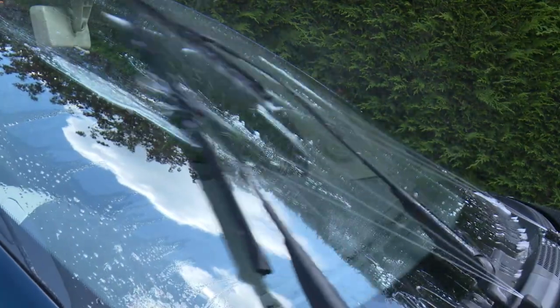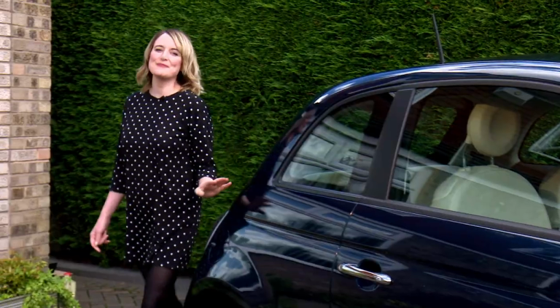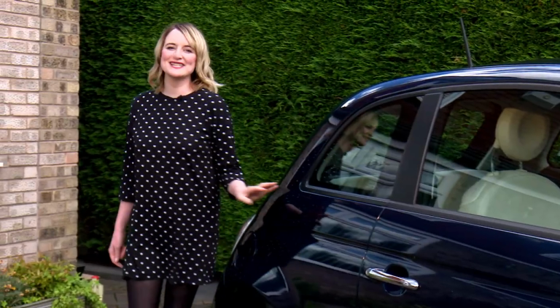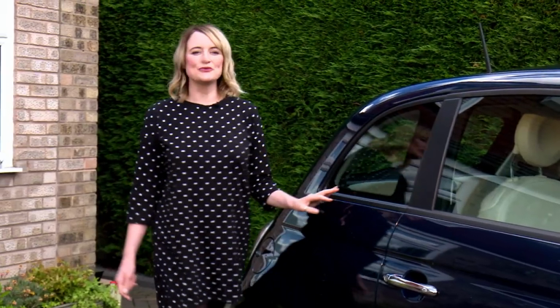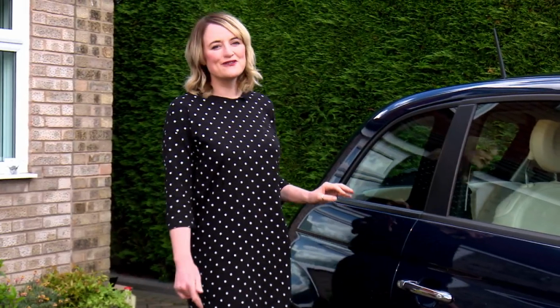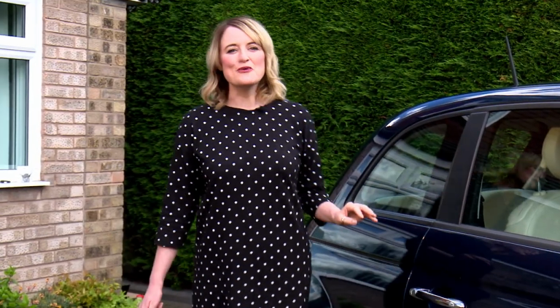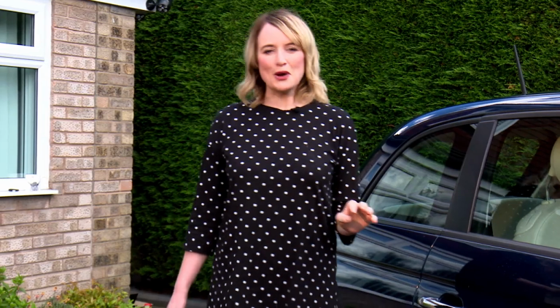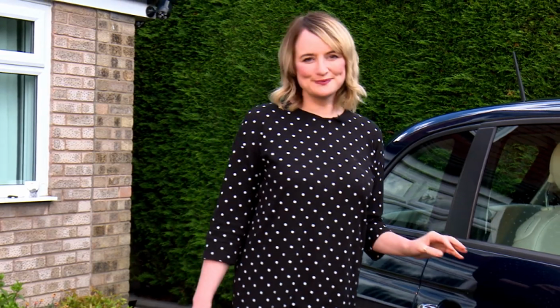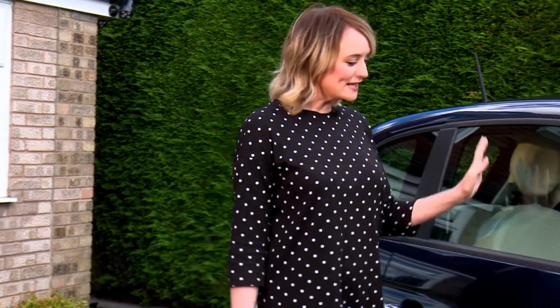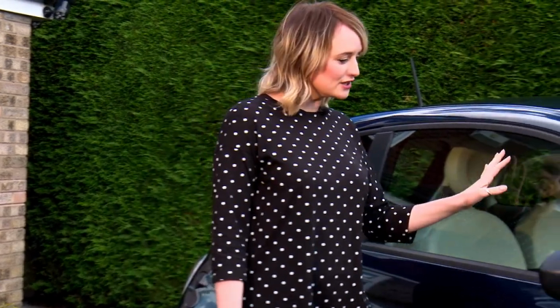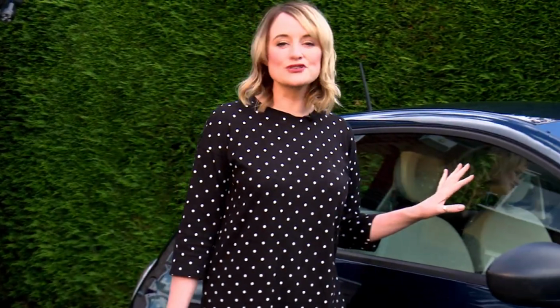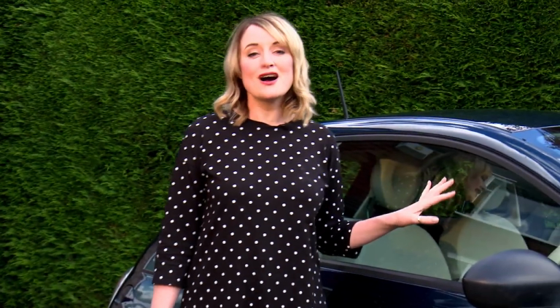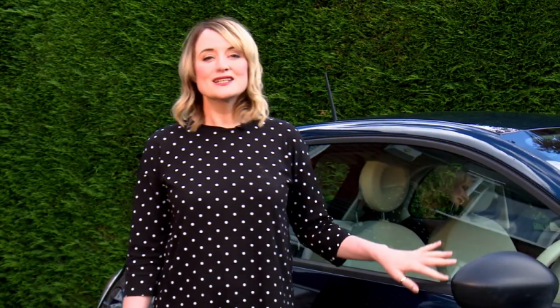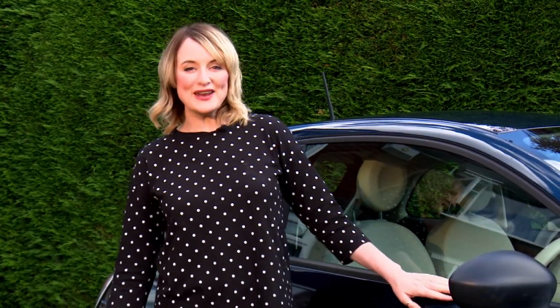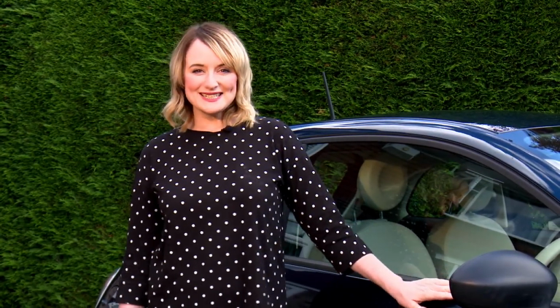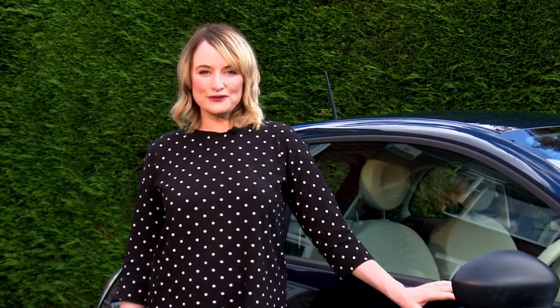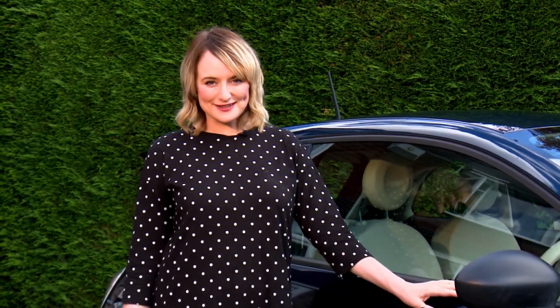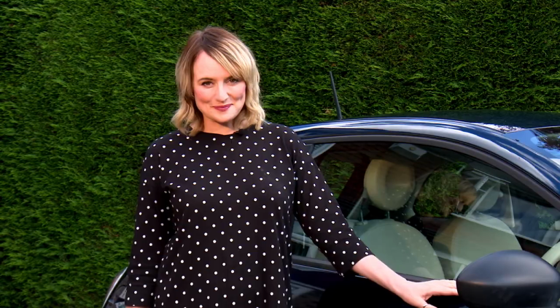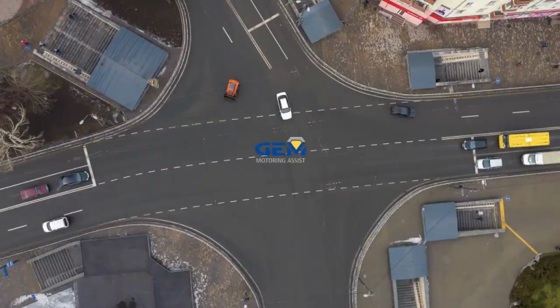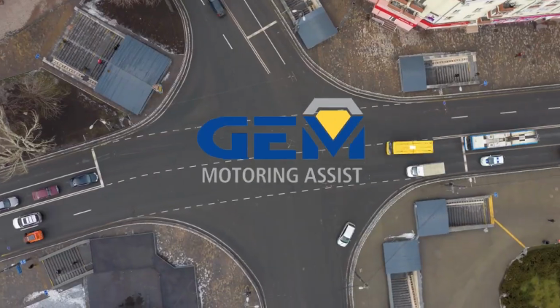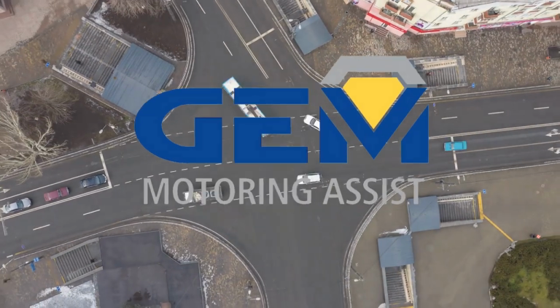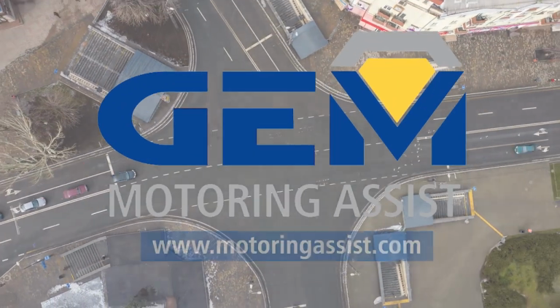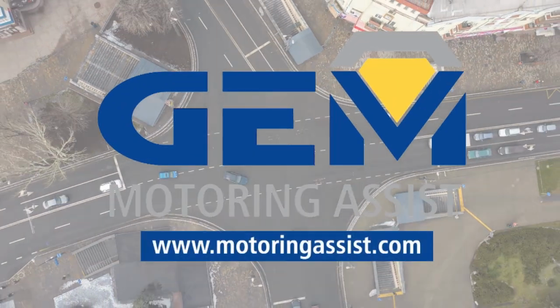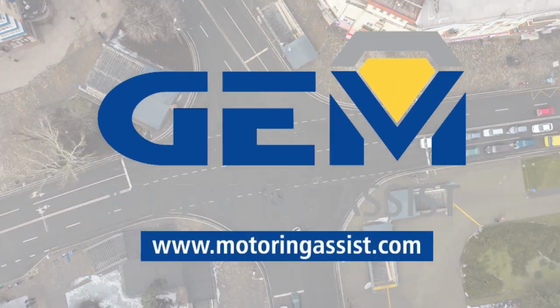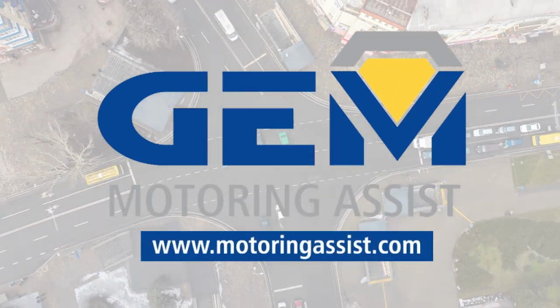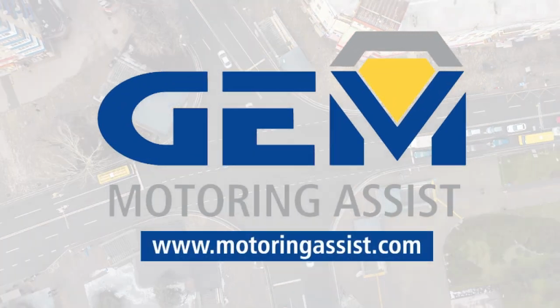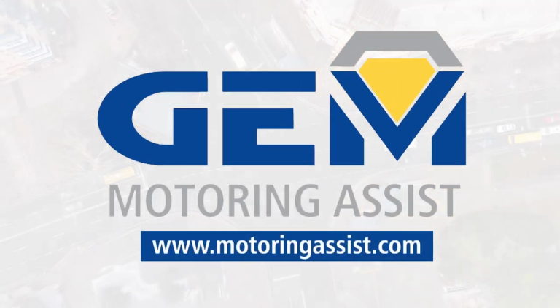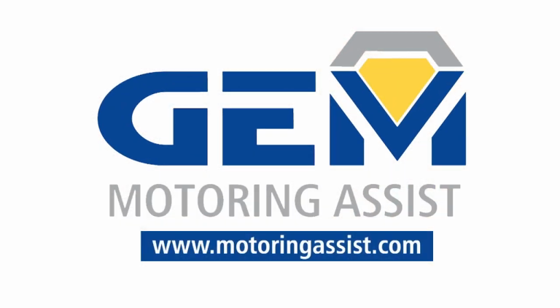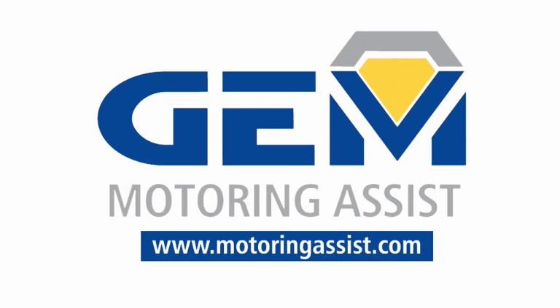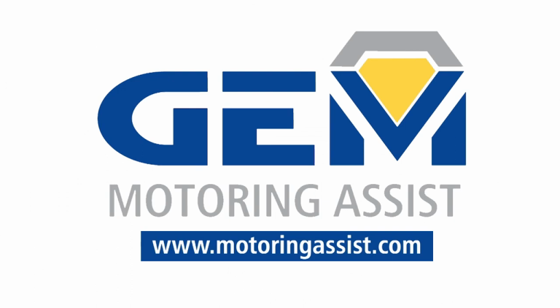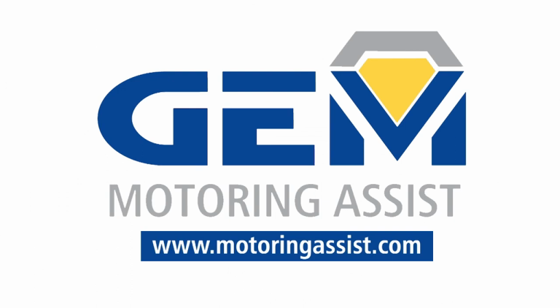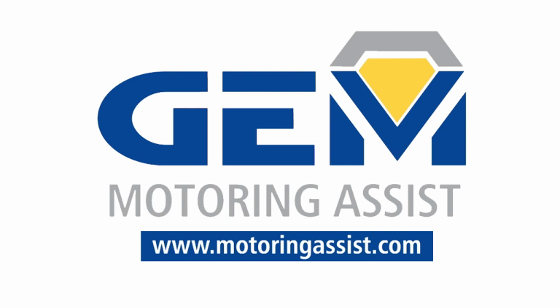At GEM Motoring Assist we're here for you no matter what. But taking regular checks on your car can prevent needing to call for assistance. Thanks for watching. For award-winning breakdown cover, visit motoringassist.com.